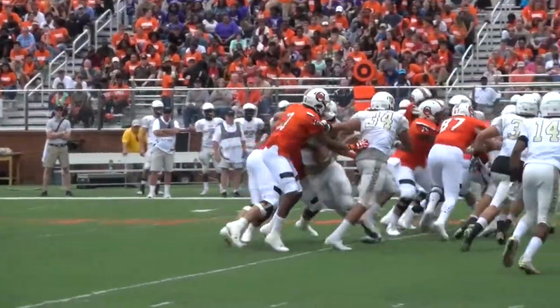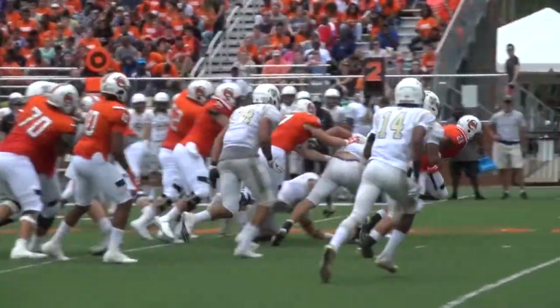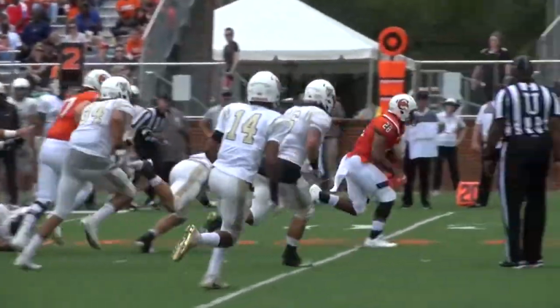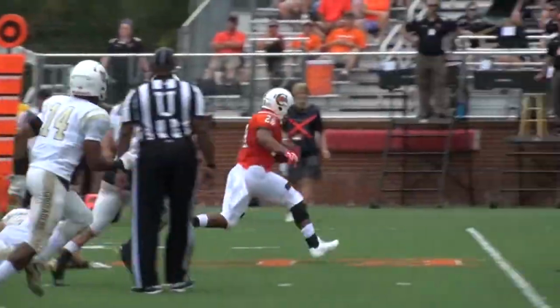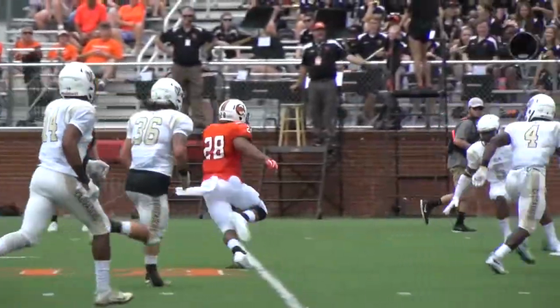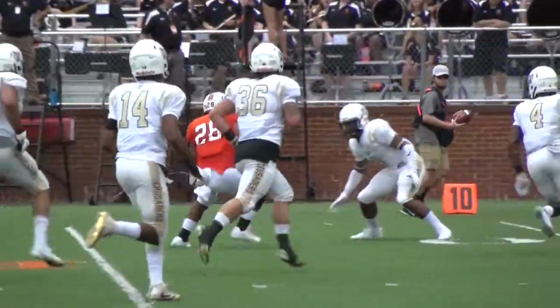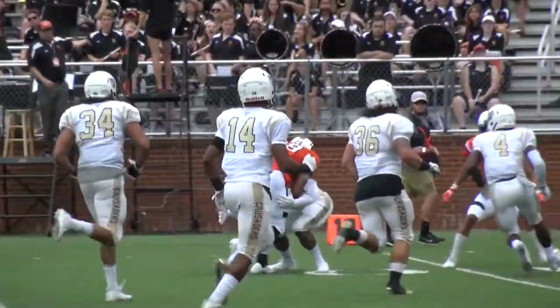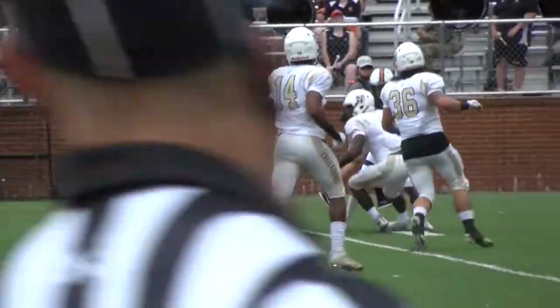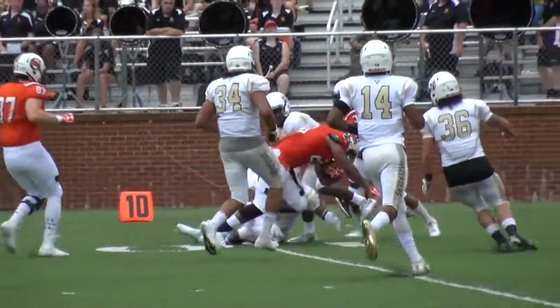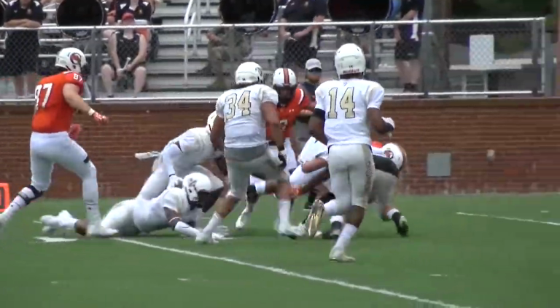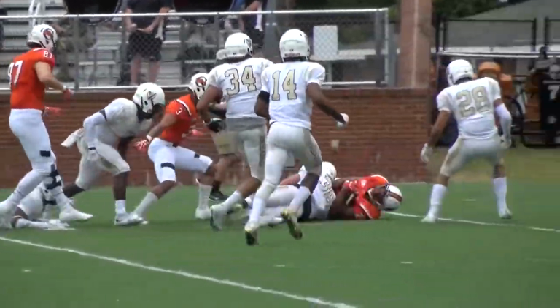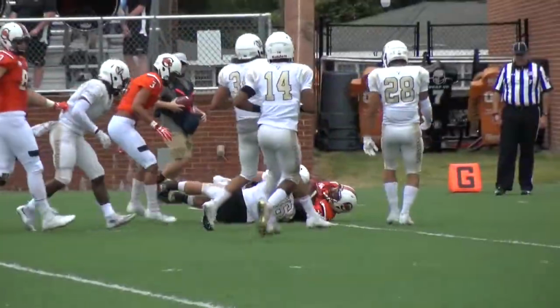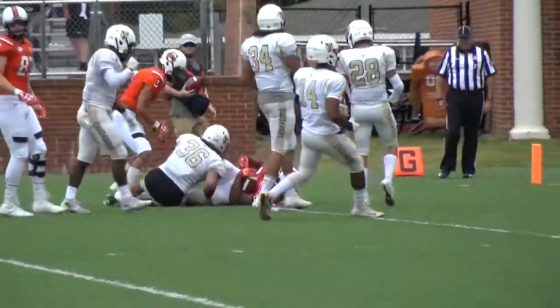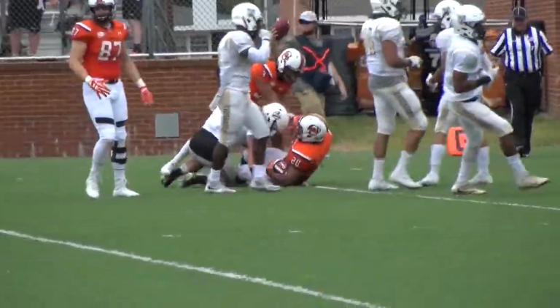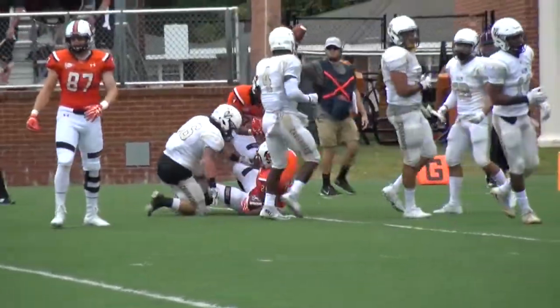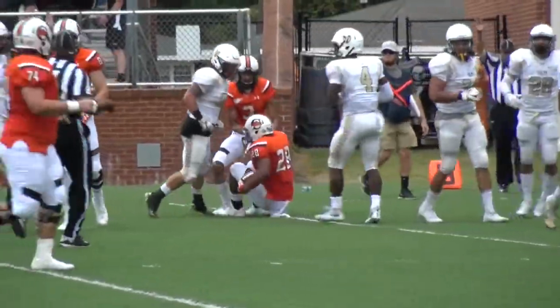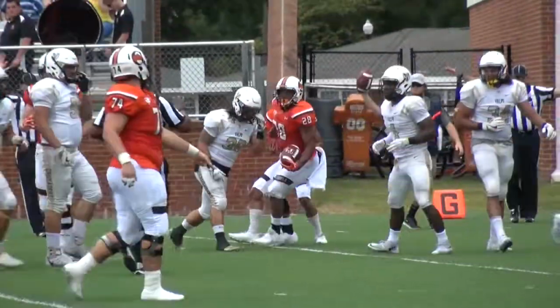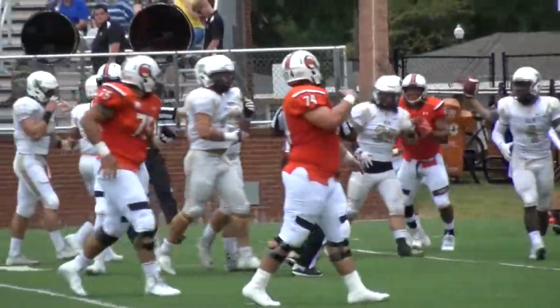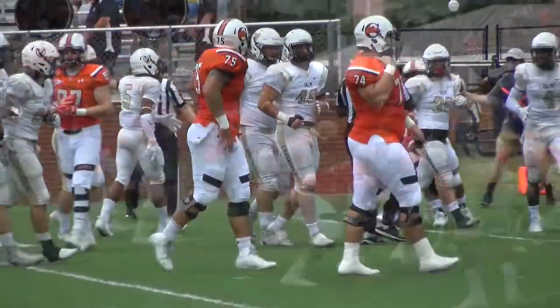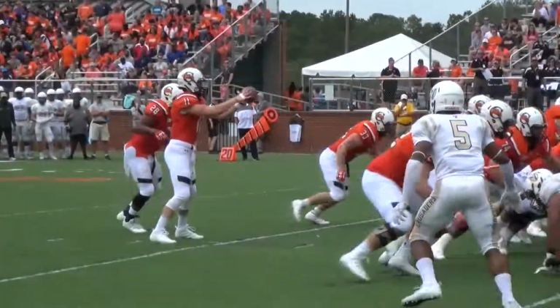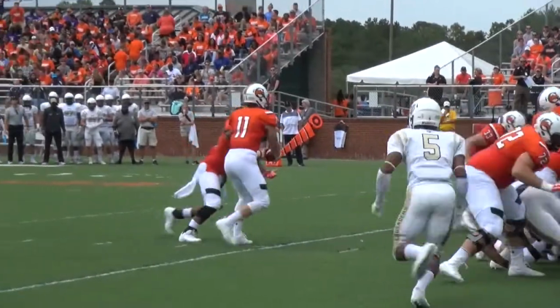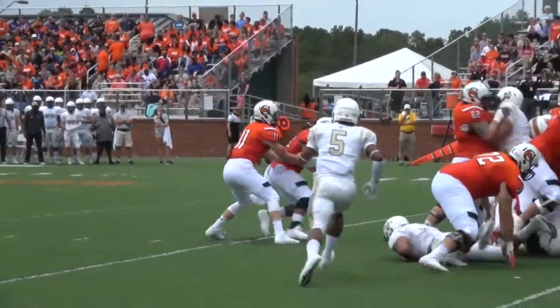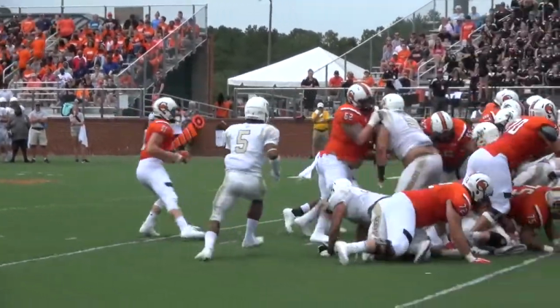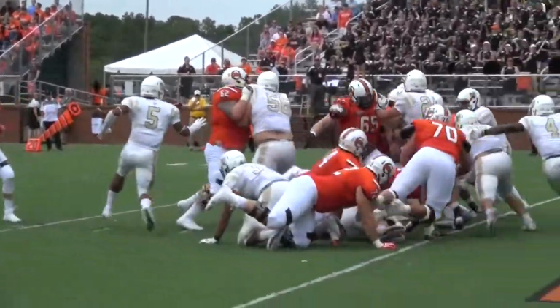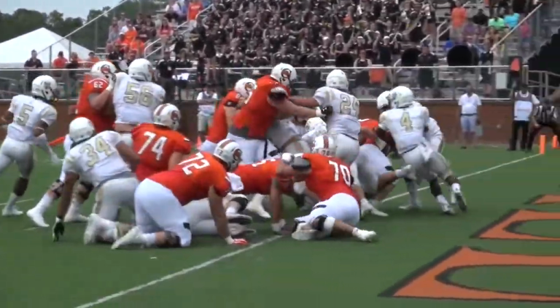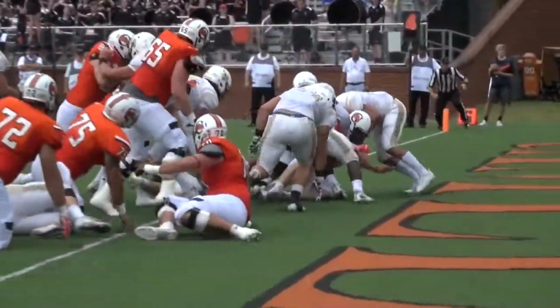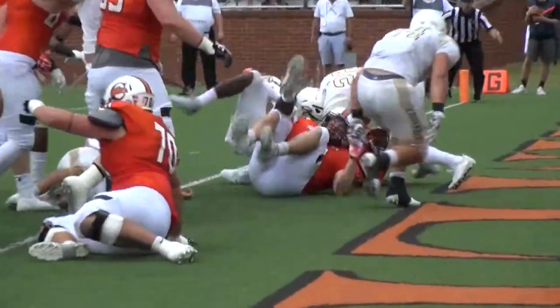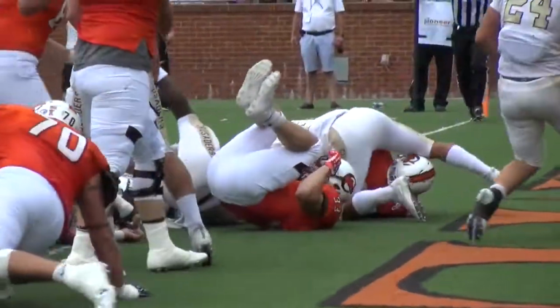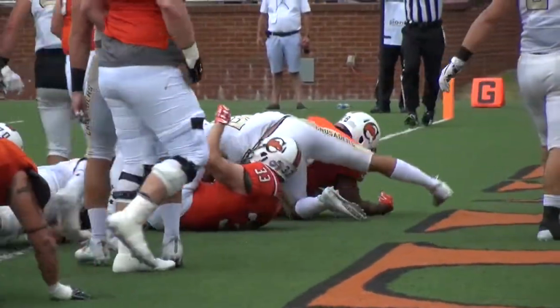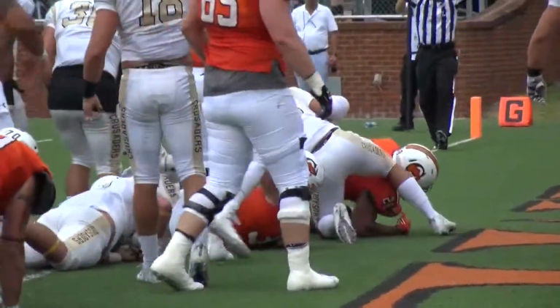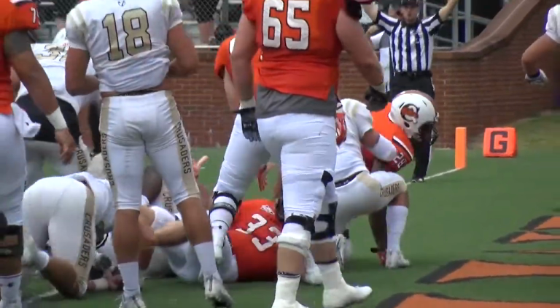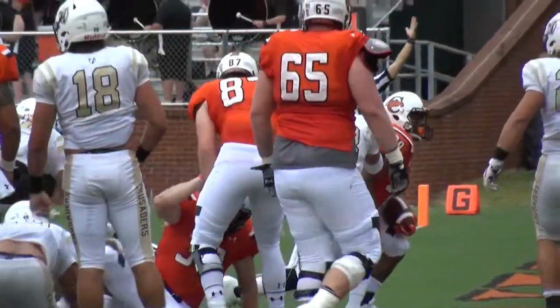Goods, big hole. Goods inside the 10, still on his feet to the five. First and goal — Campbell. Hughes comes in at fullback. Goods sneaks in for the touchdown.